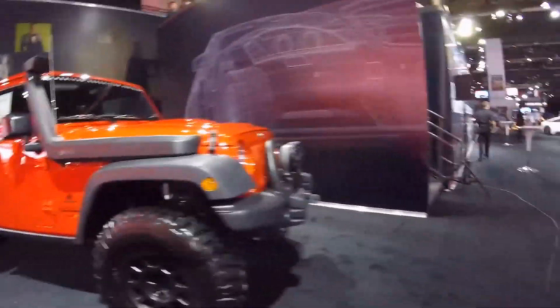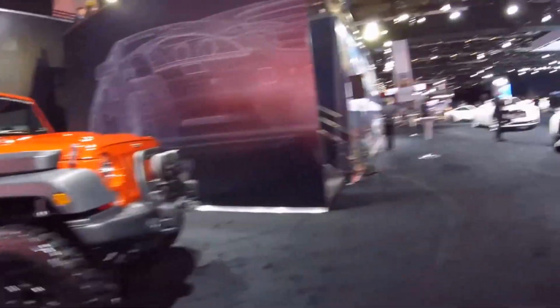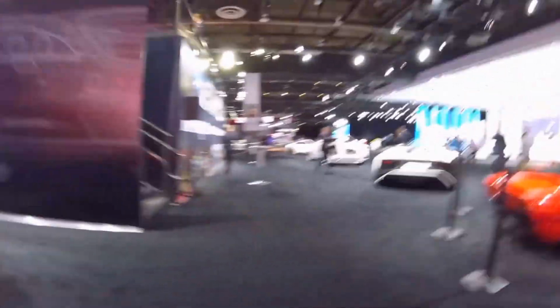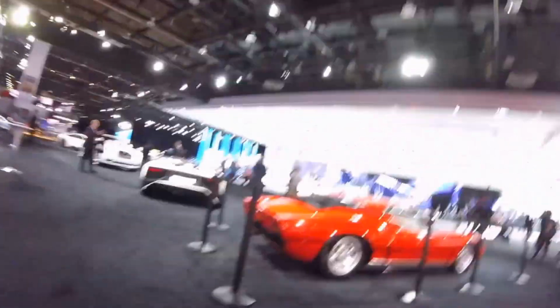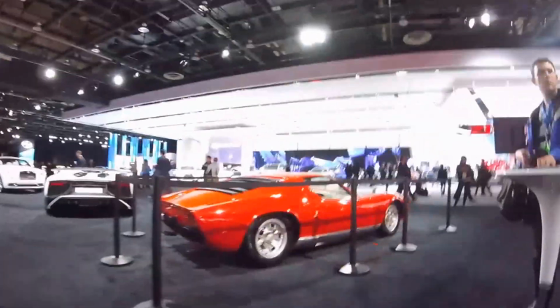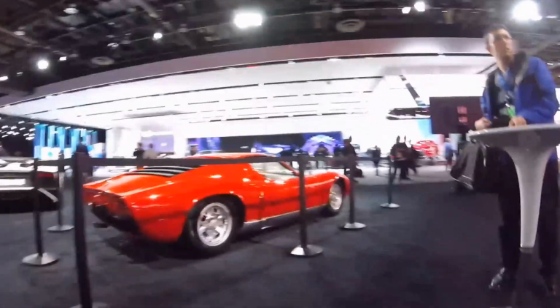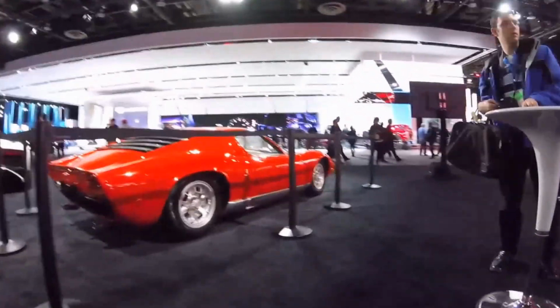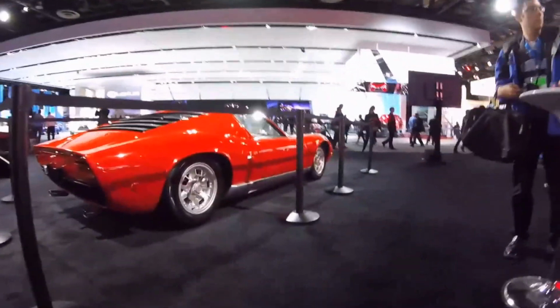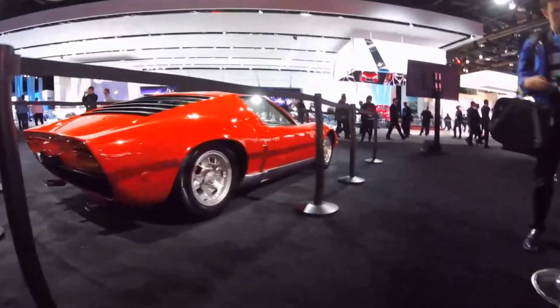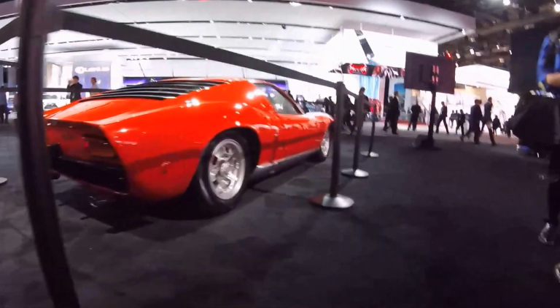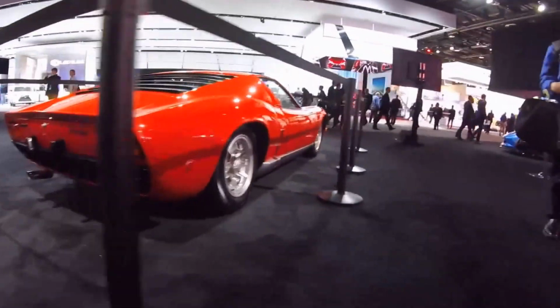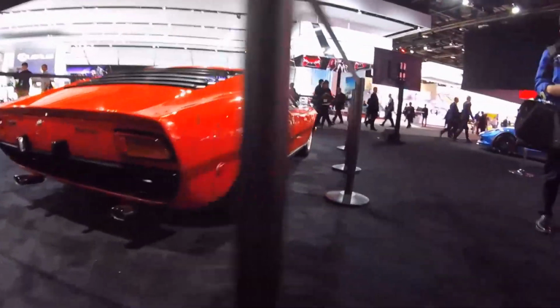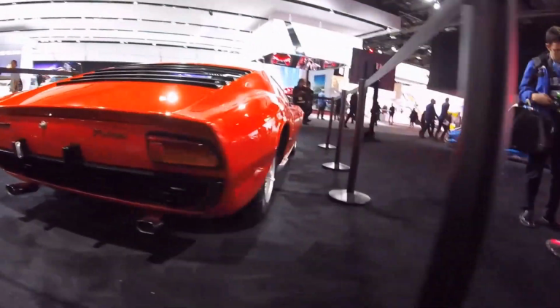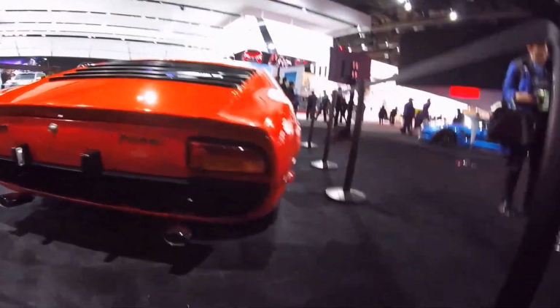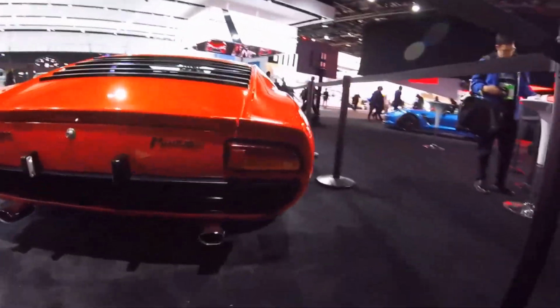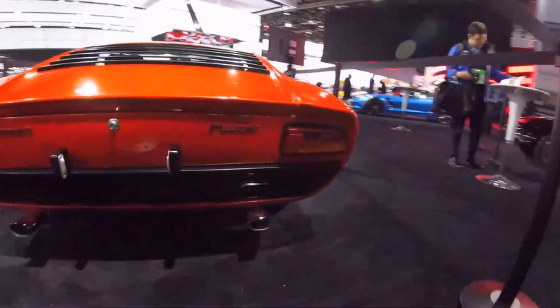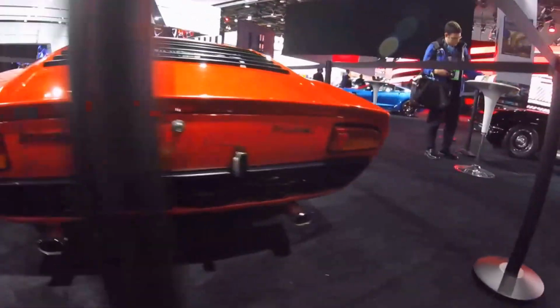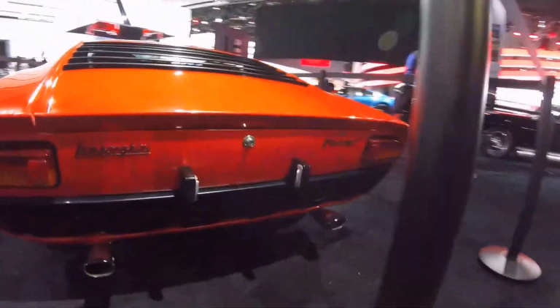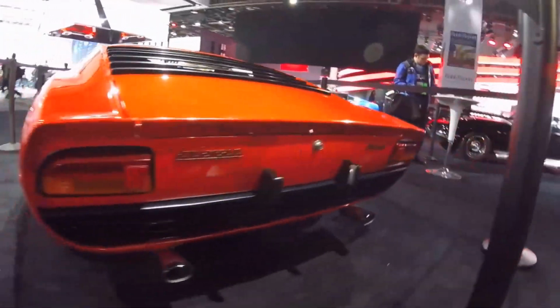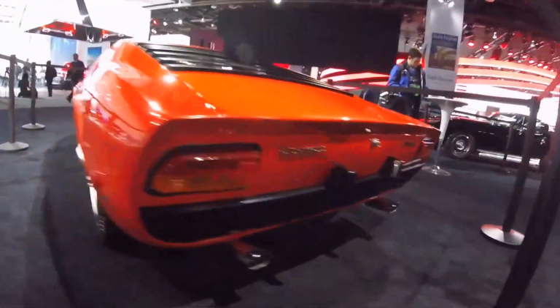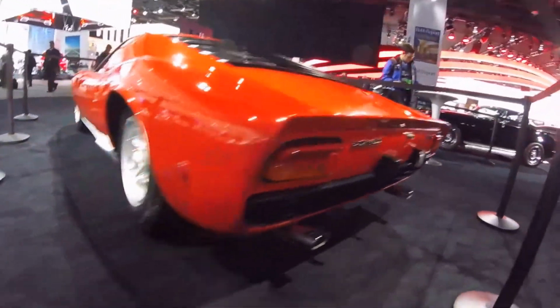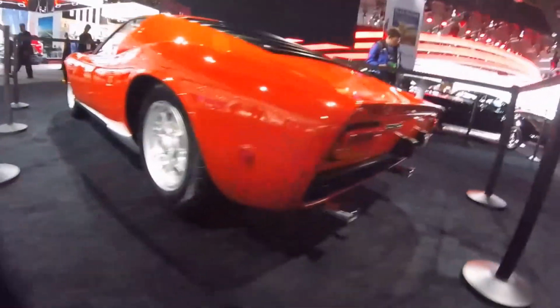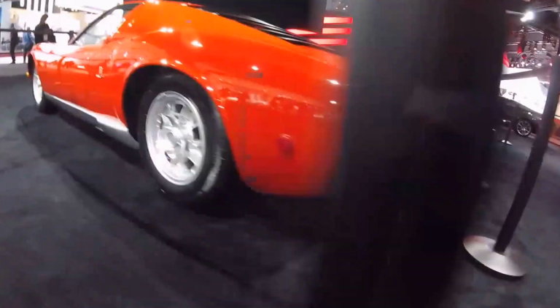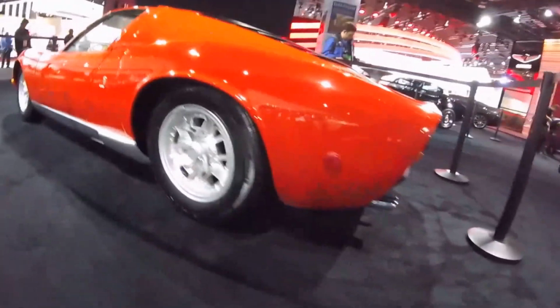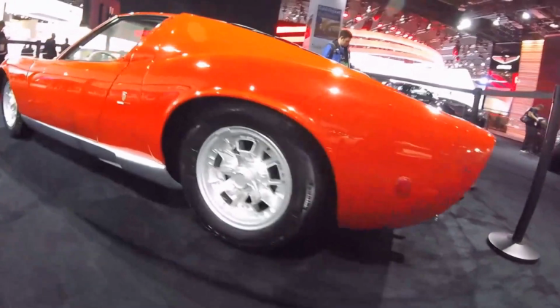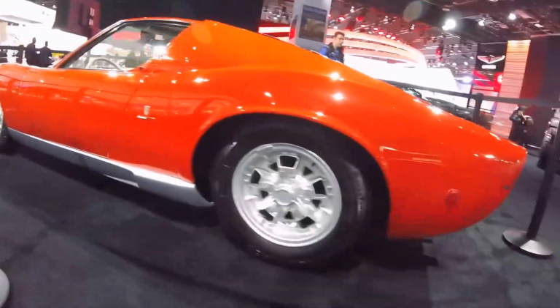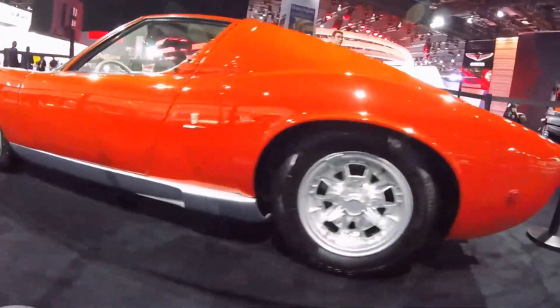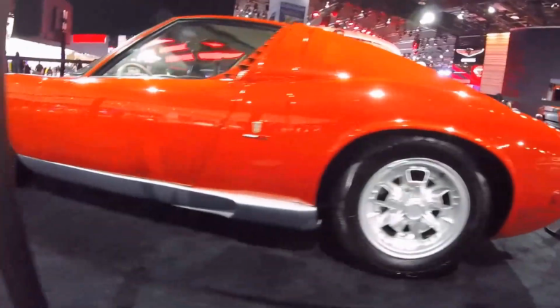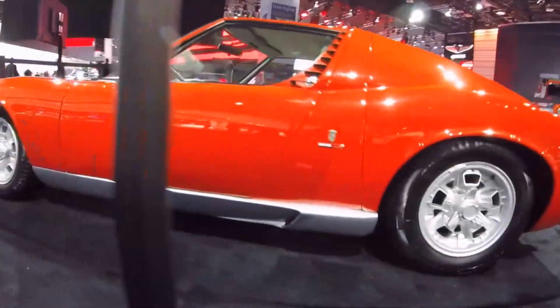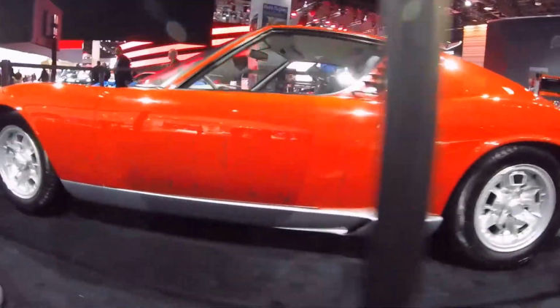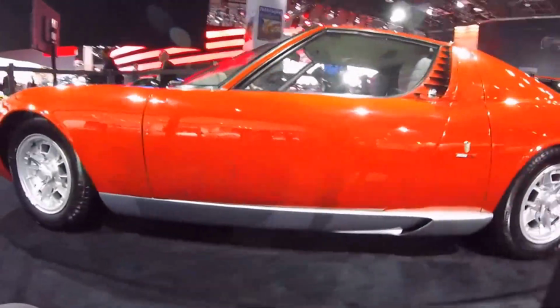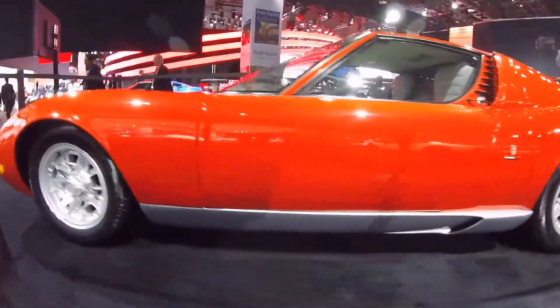And then we come across what is one of the most beautiful cars that's ever been created. We have a Lamborghini Miura. This thing is incredible.